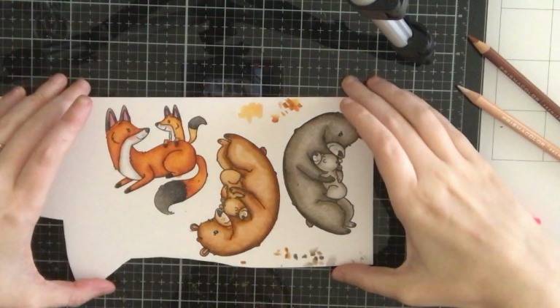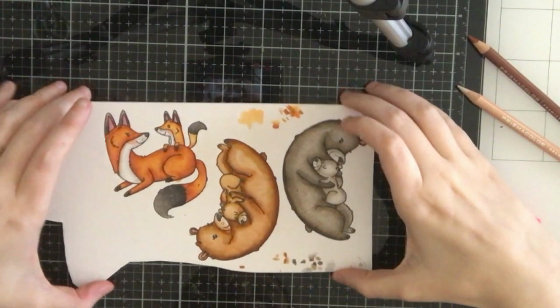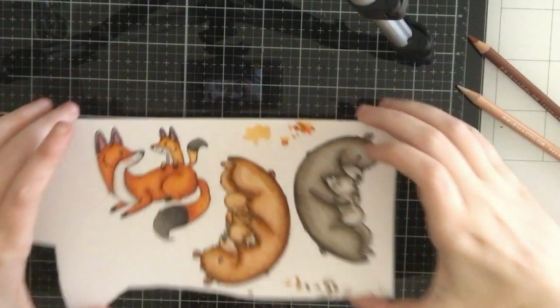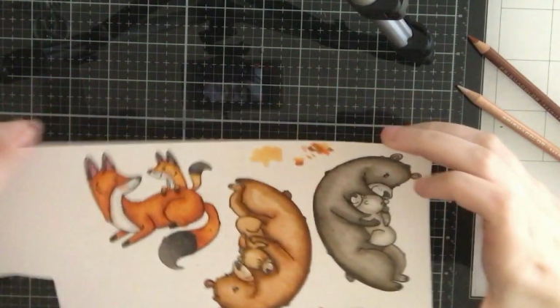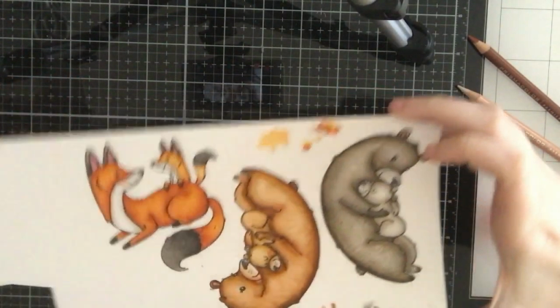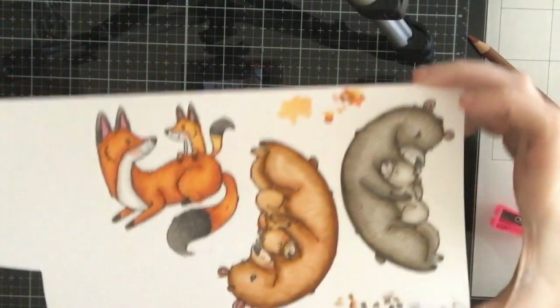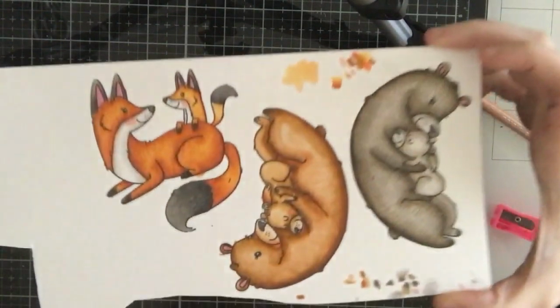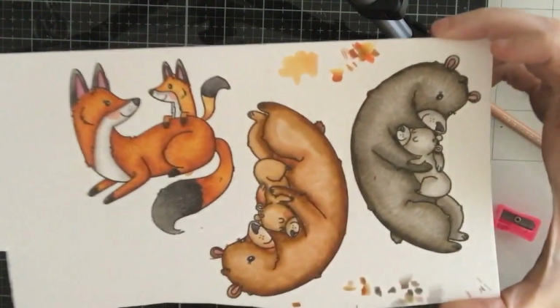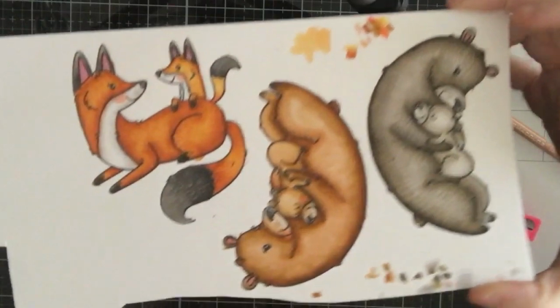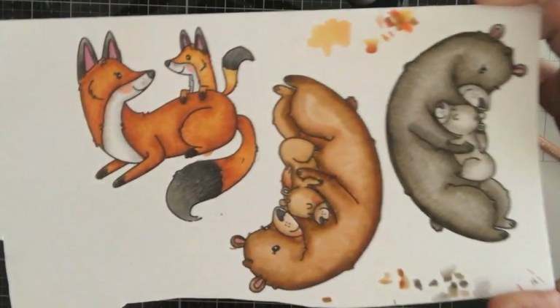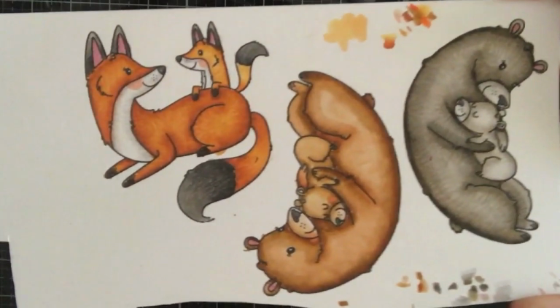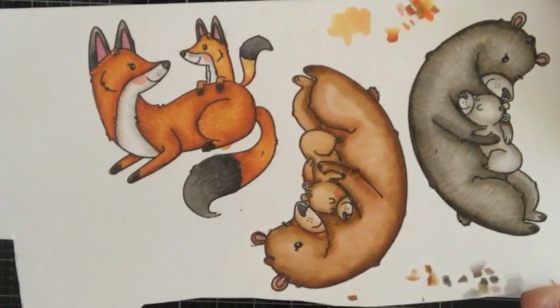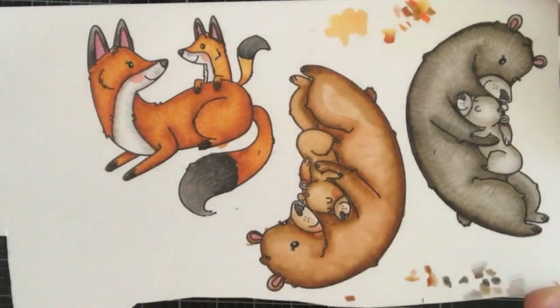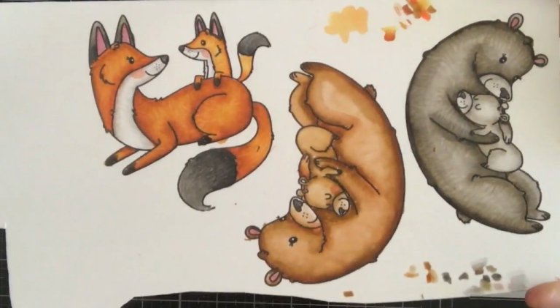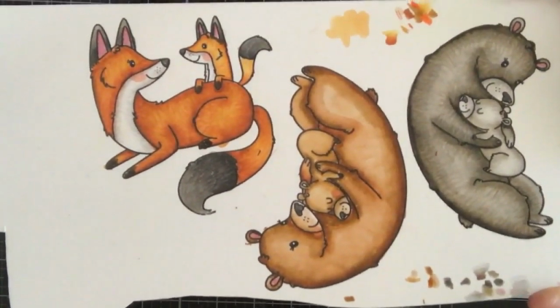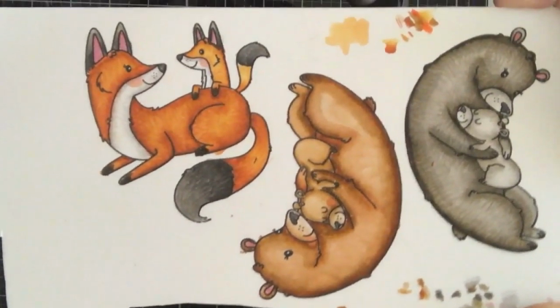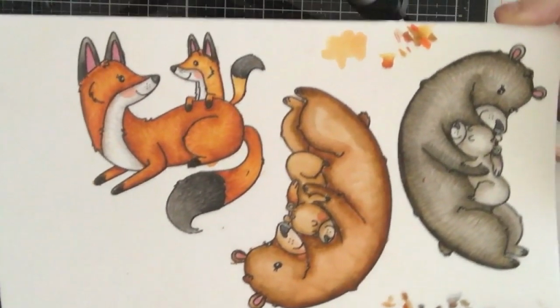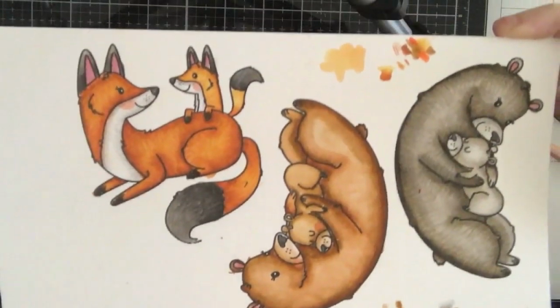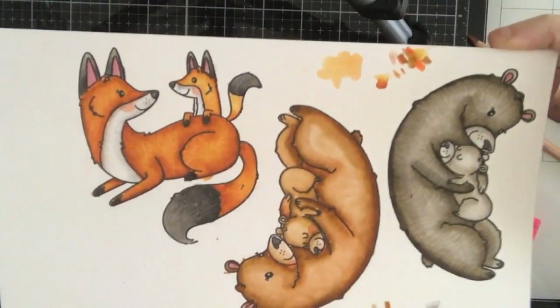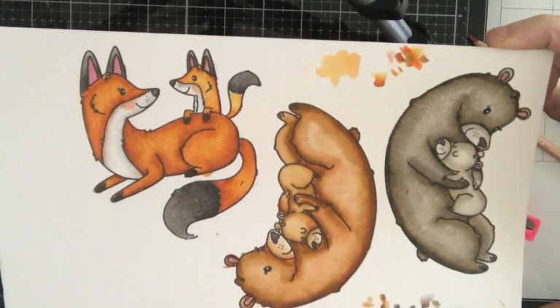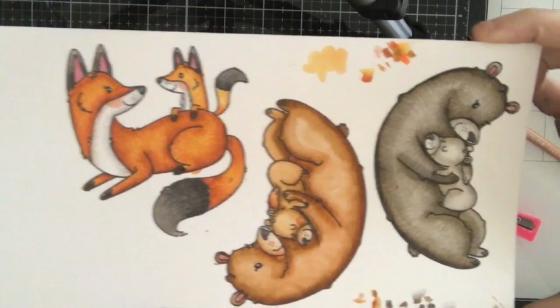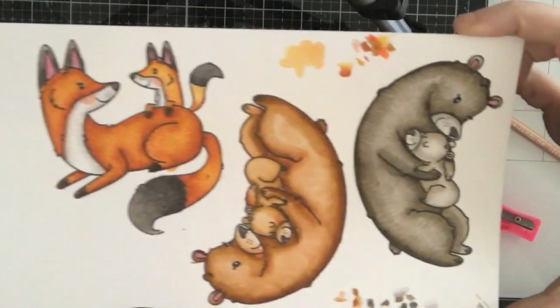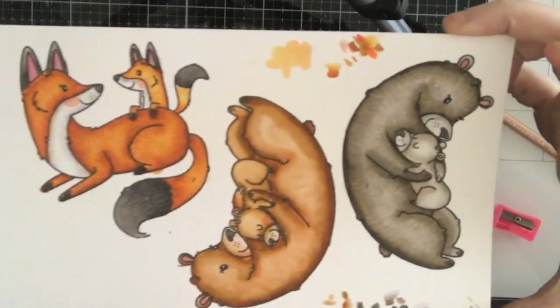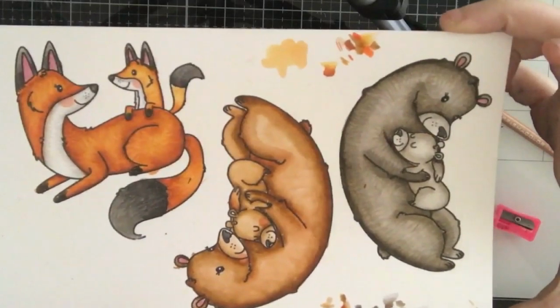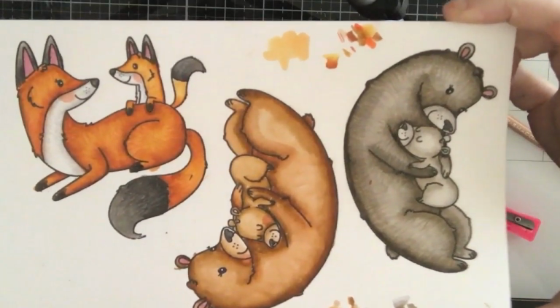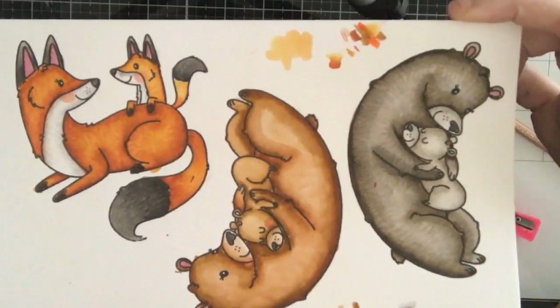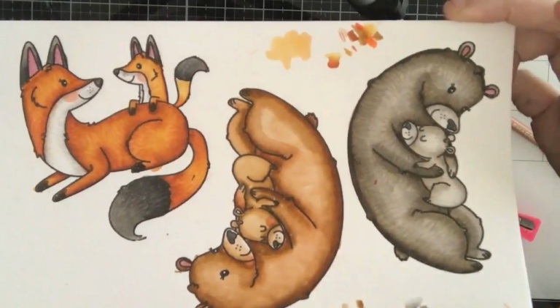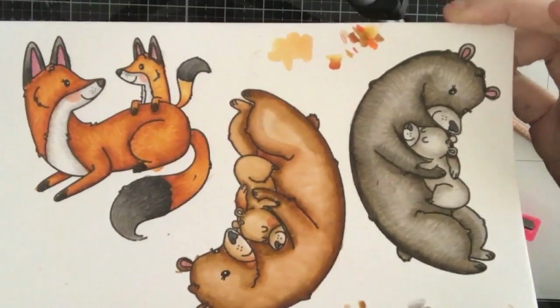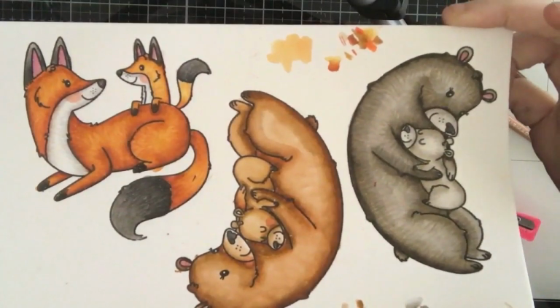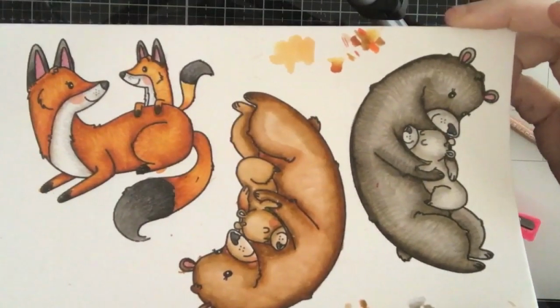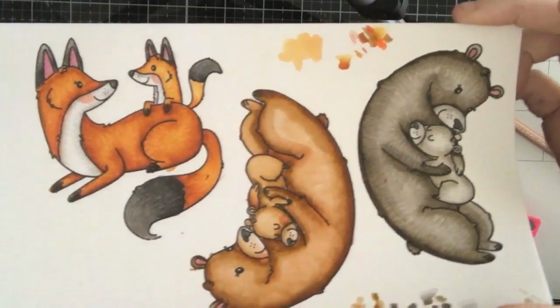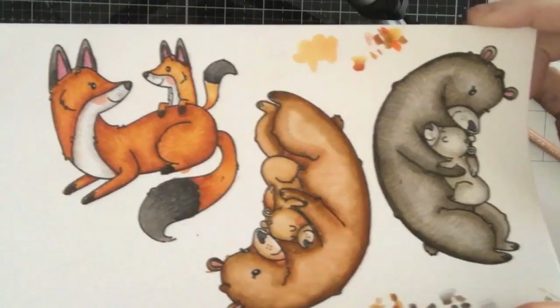Hi everyone, Sabrina here from Scrappy Tails Crafts. Today I'm going to show you three cards that I created with the Honey Bee Stamps Woodland Babies stamp set. You can see I colored up the fox and the gray bears already.